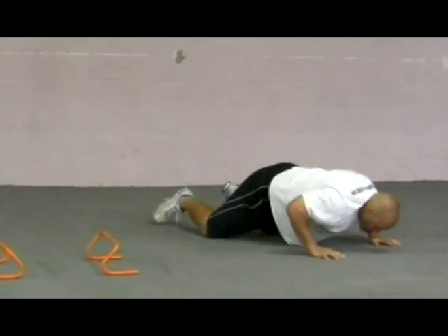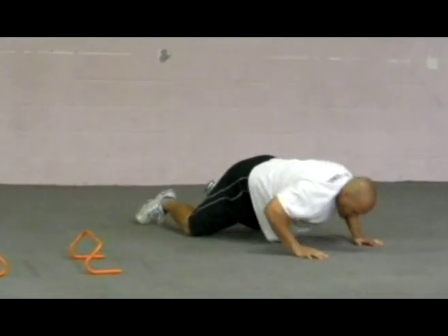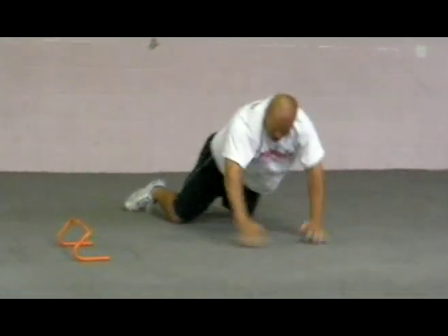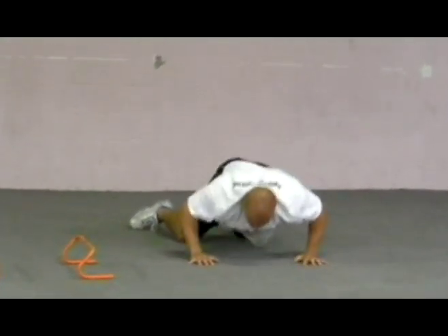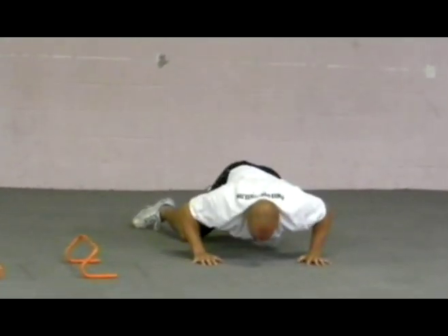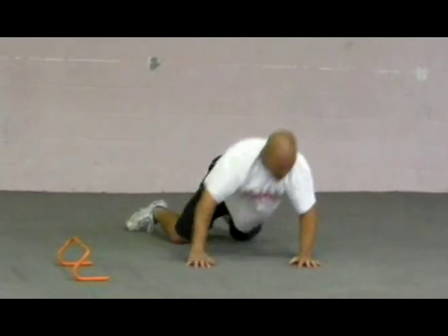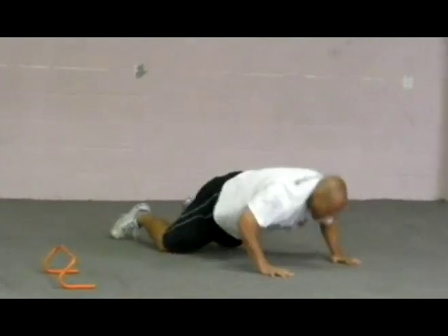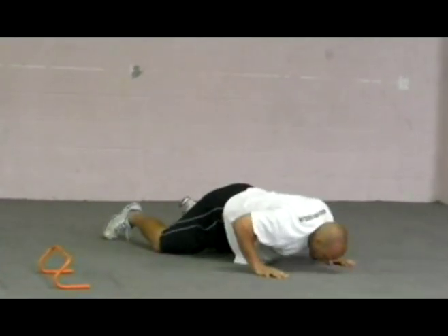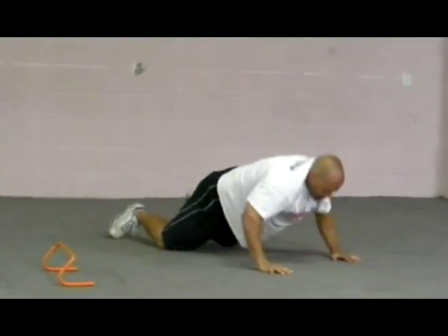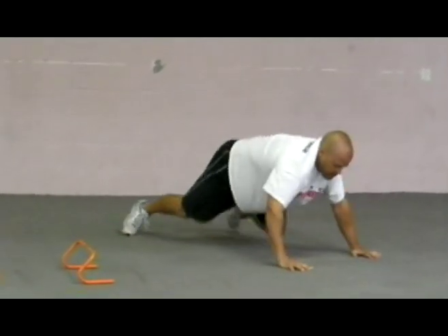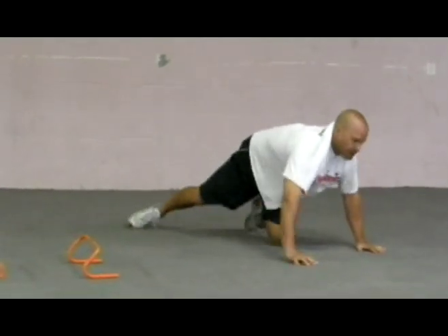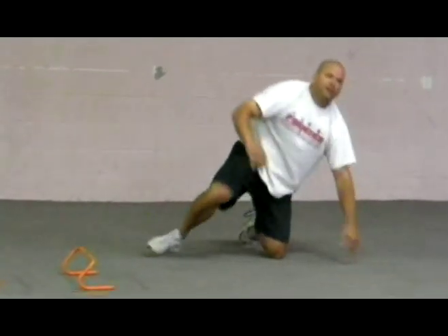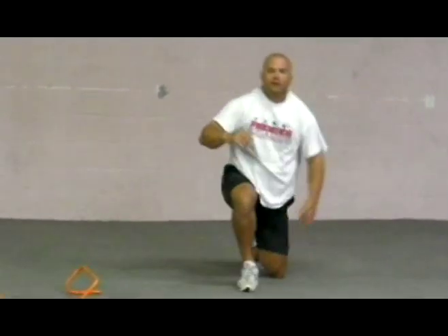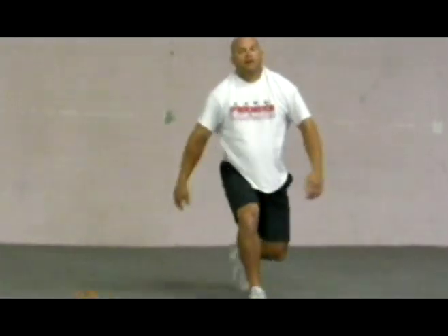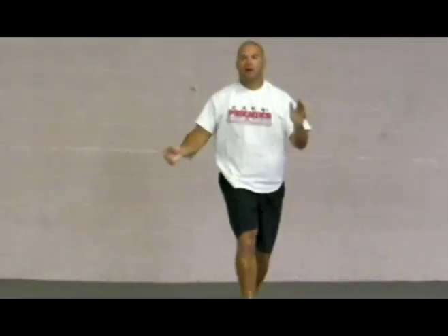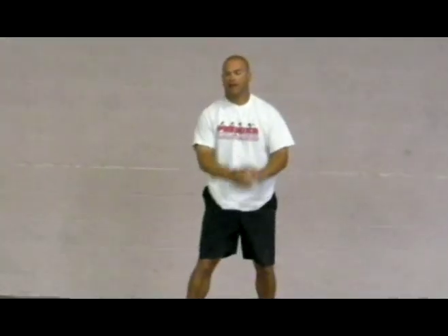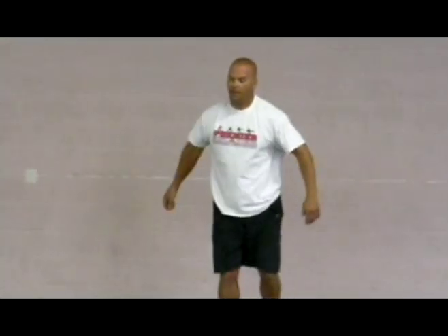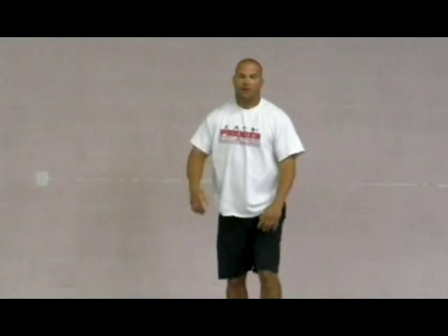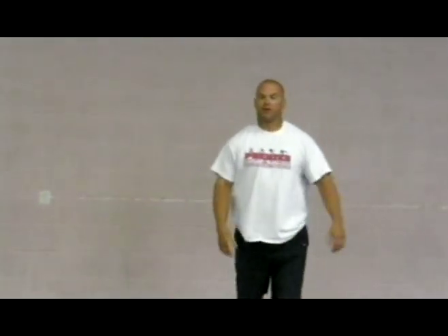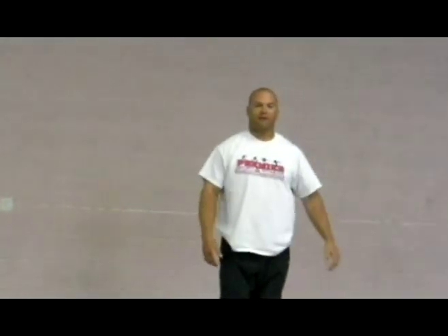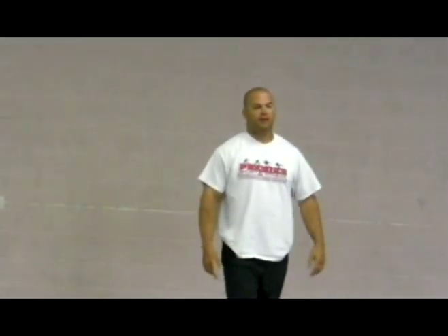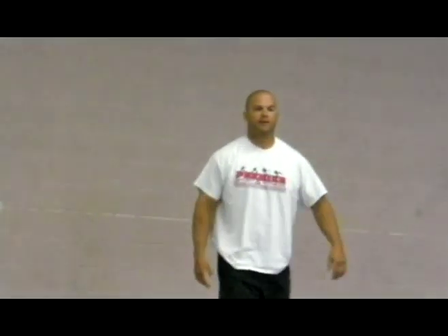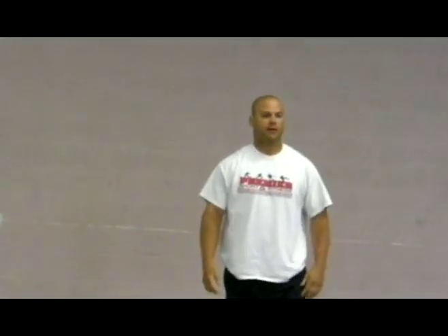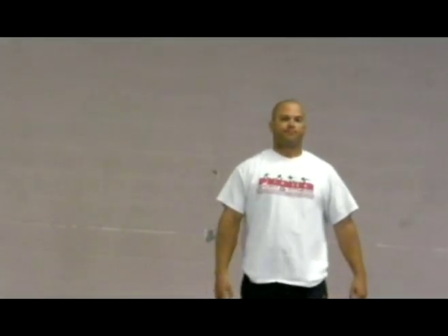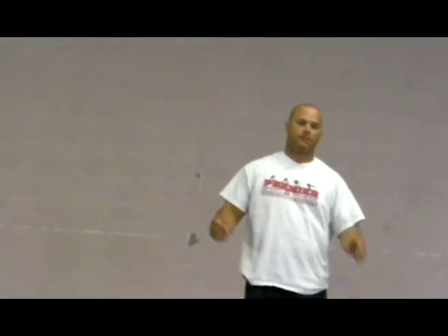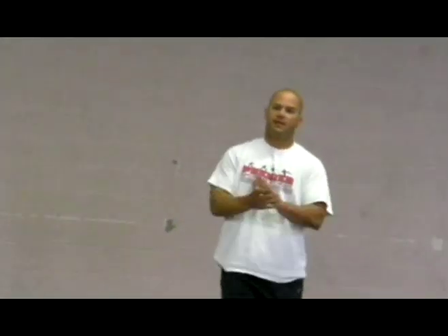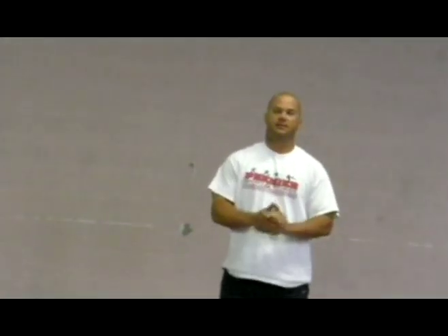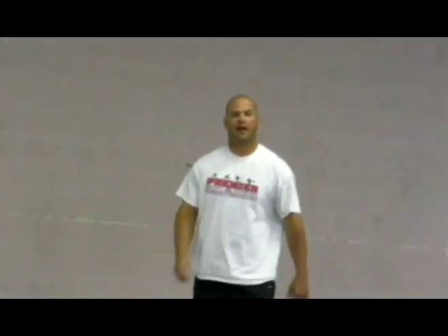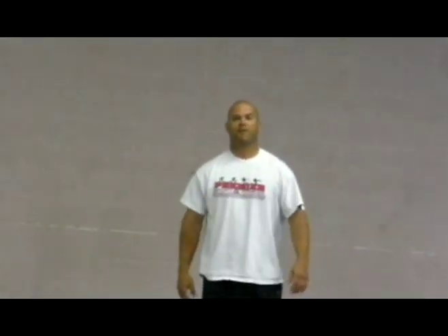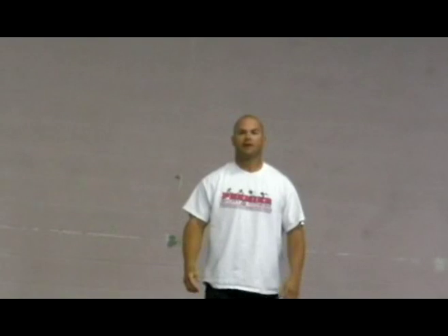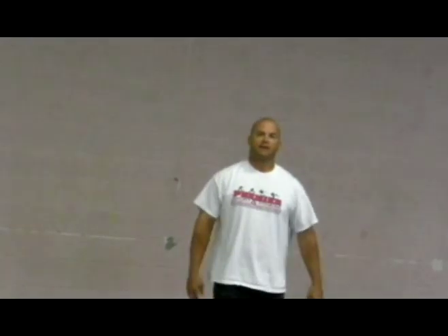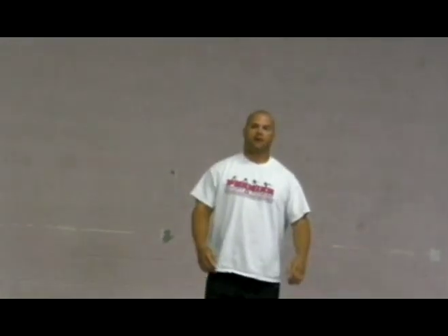Burning calories, which means you're burning fat. That was a great workout for you. Take this and have some fun with it. Thanks for watching.